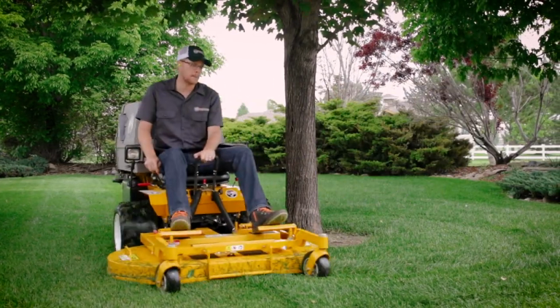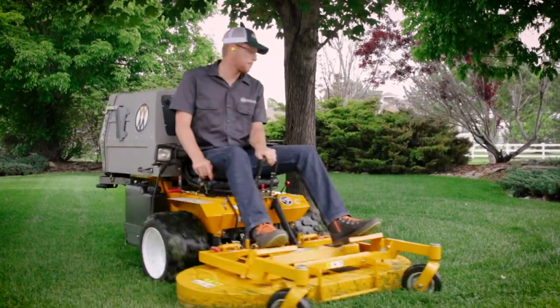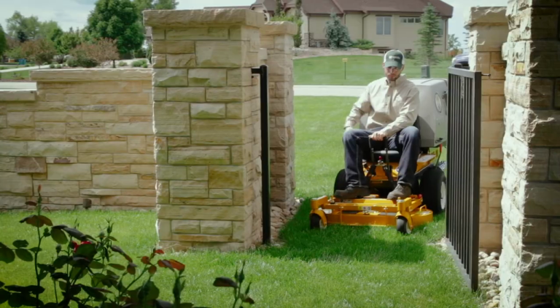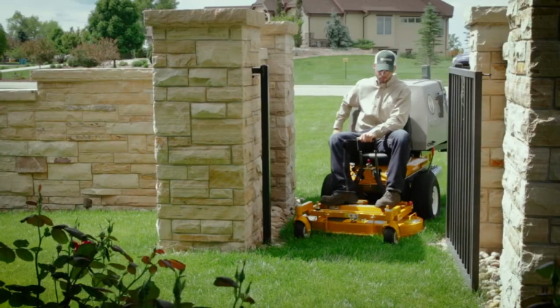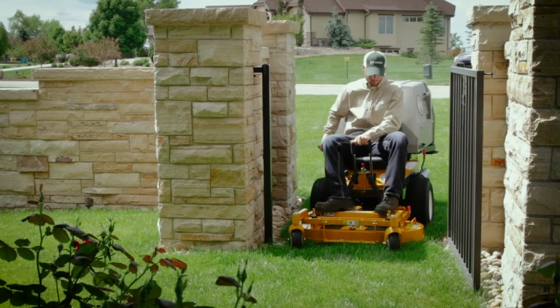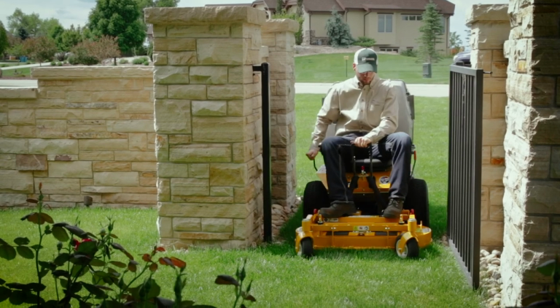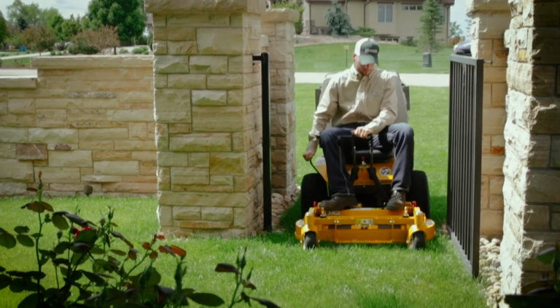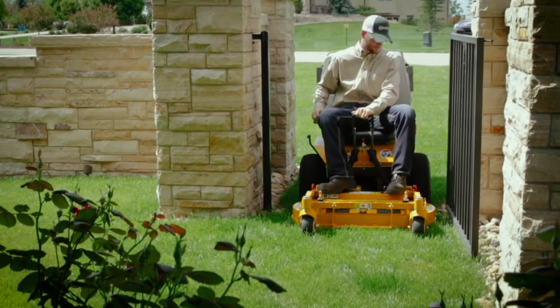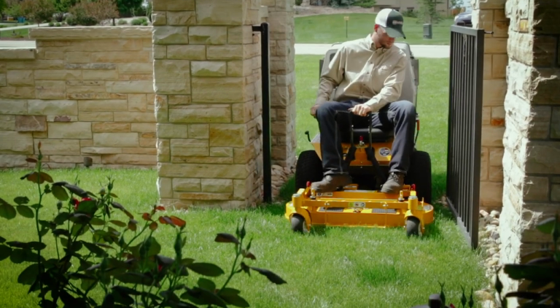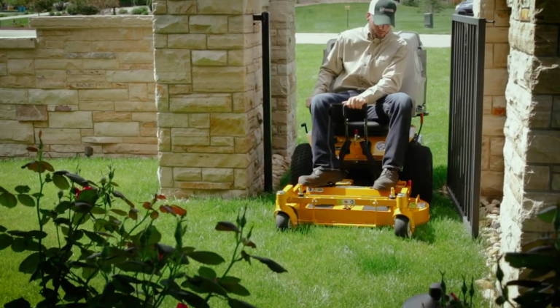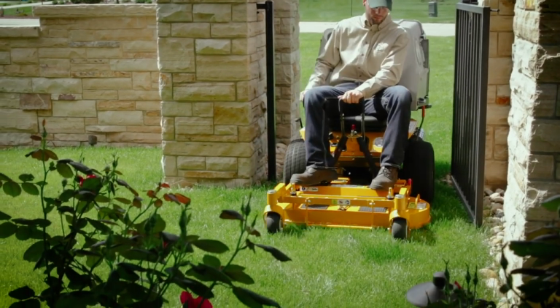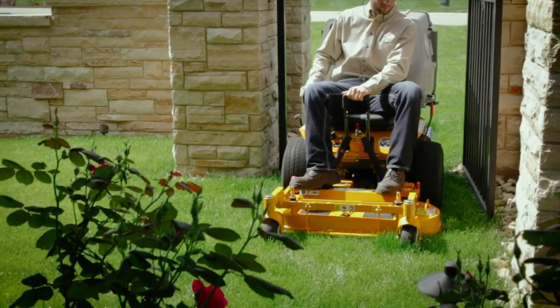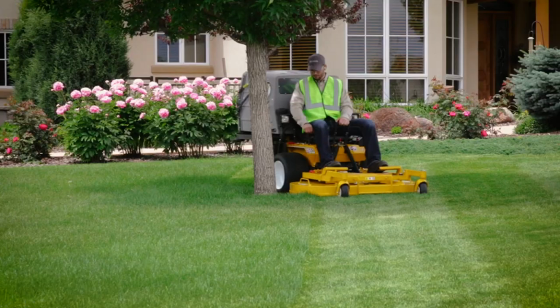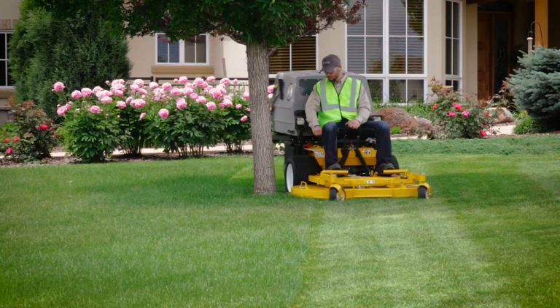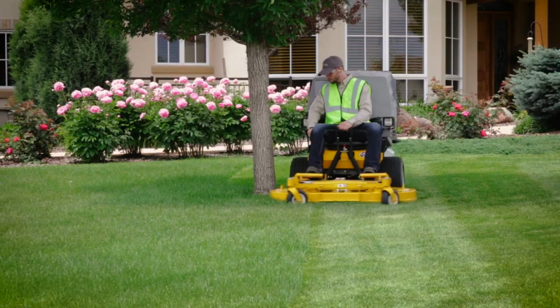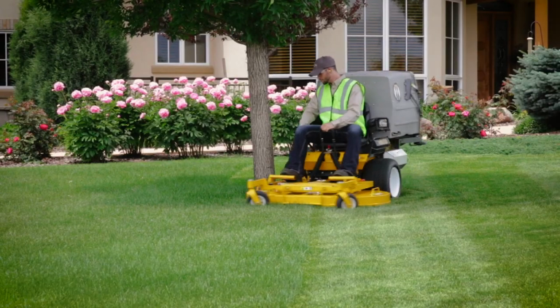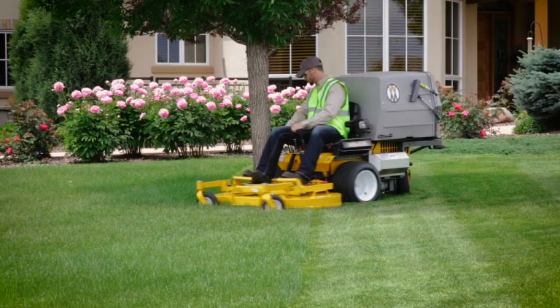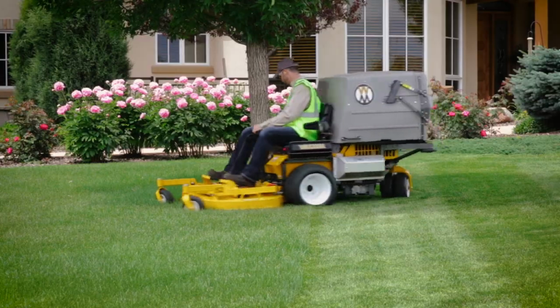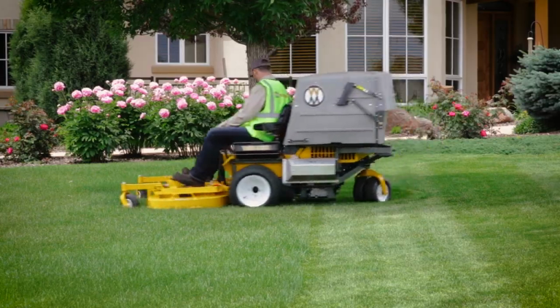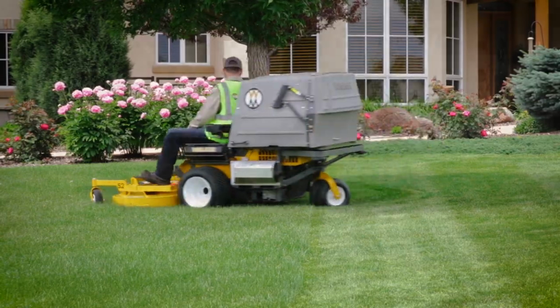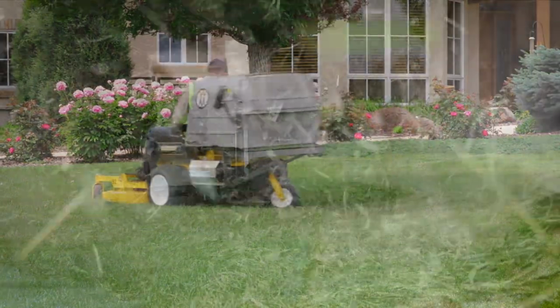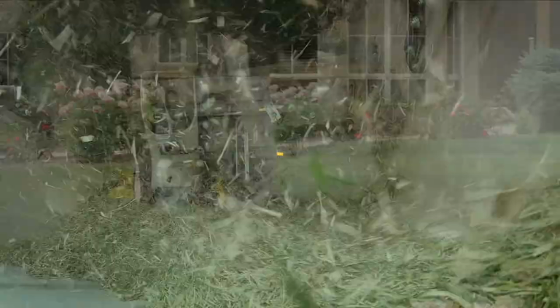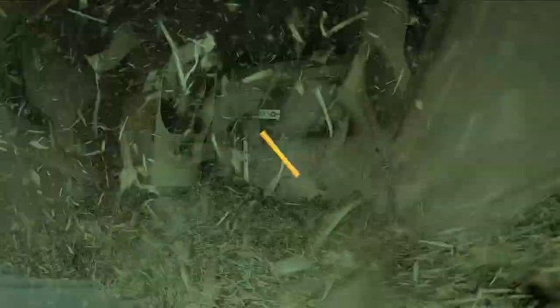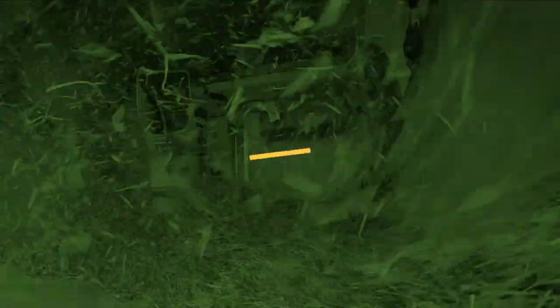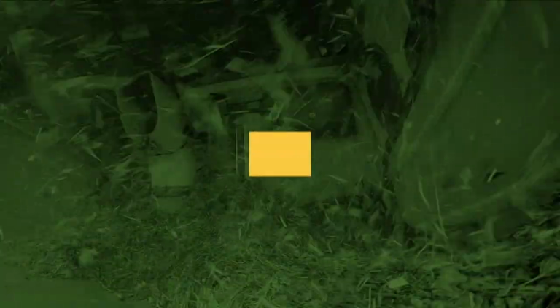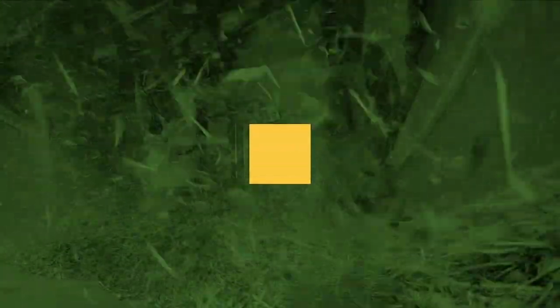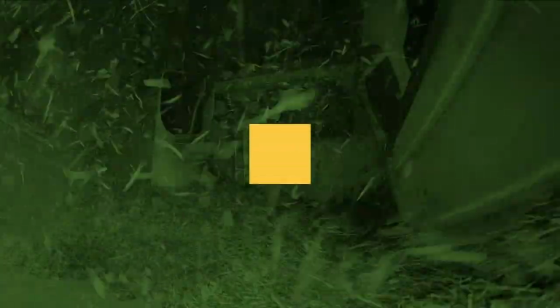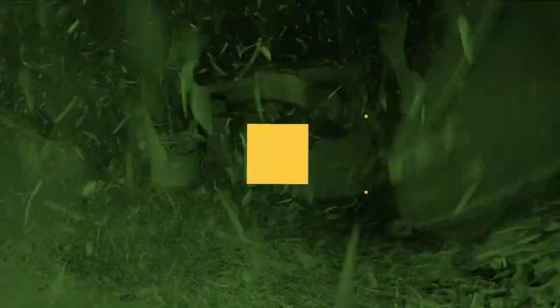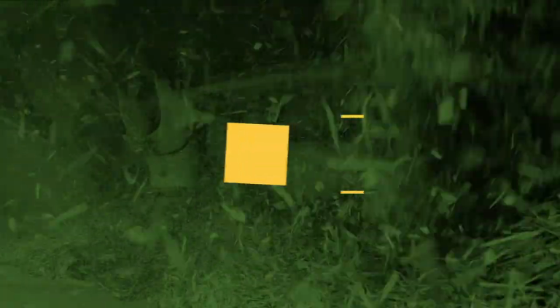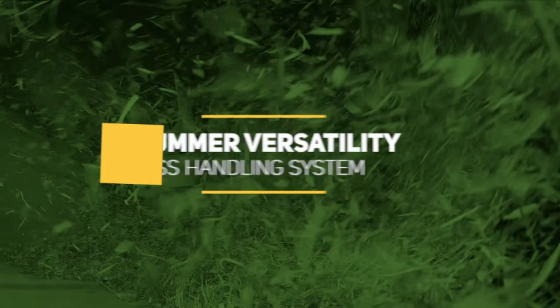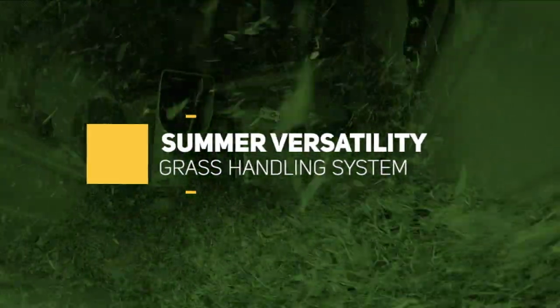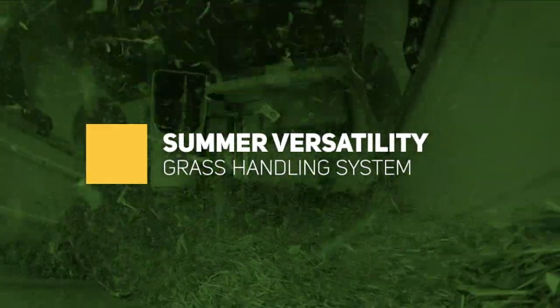The mower needed to remain compact enough to fit through tight spaces like fence gates and around landscape beds, while also maintaining the ability to trim with both sides of the mowing deck. So Walker invented the internal grass handling system known as GHS.